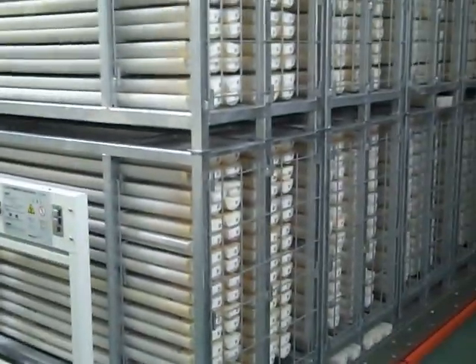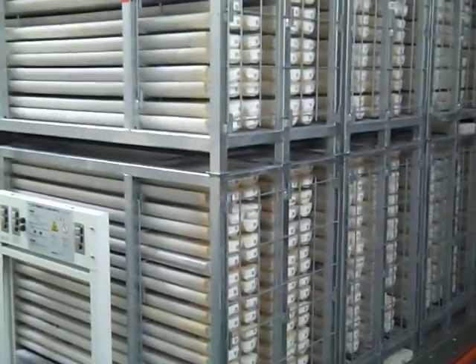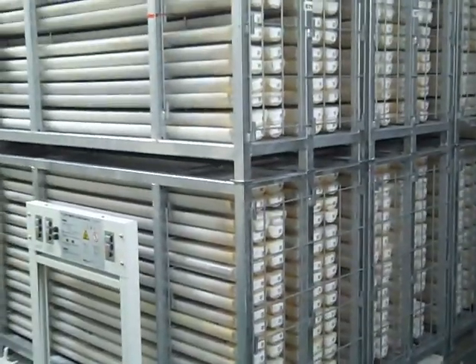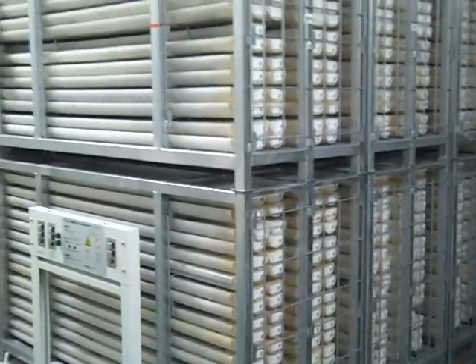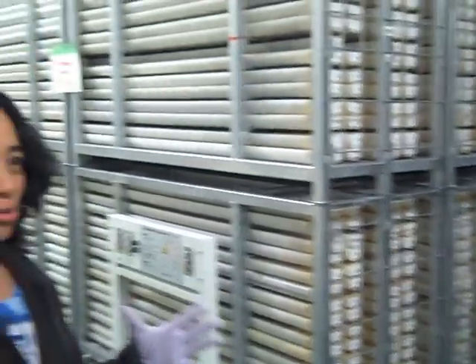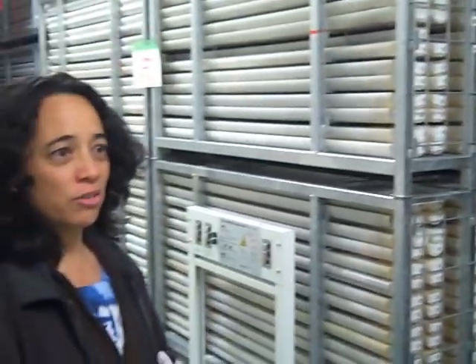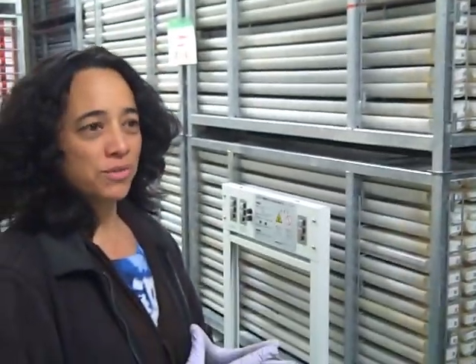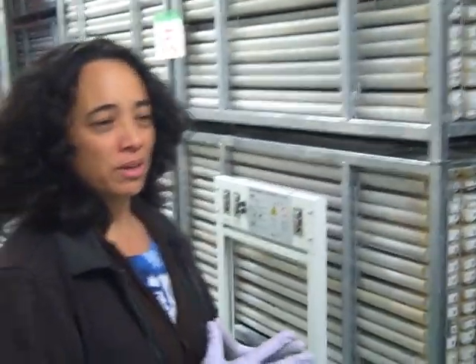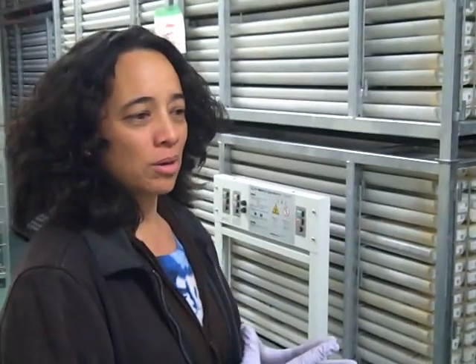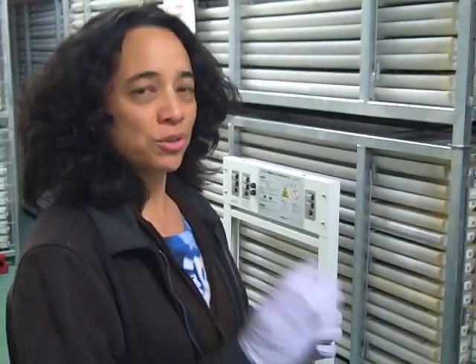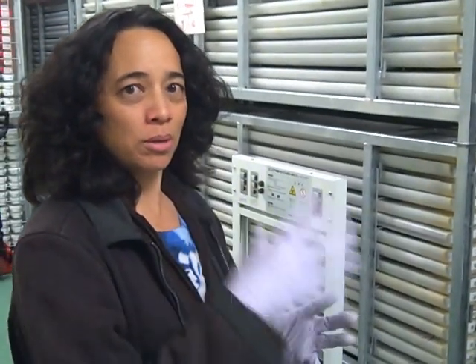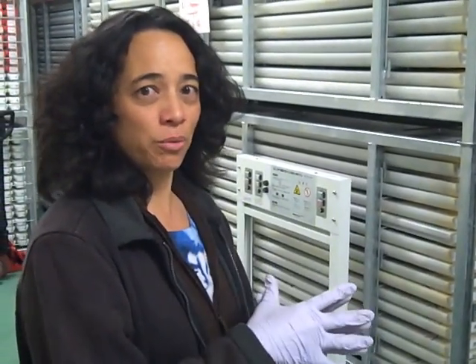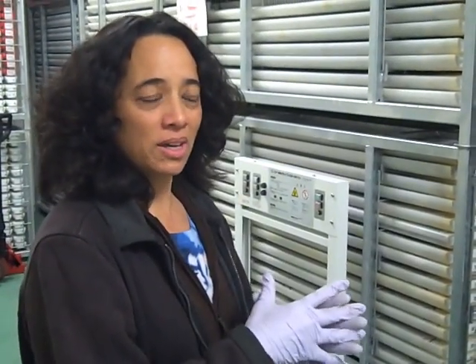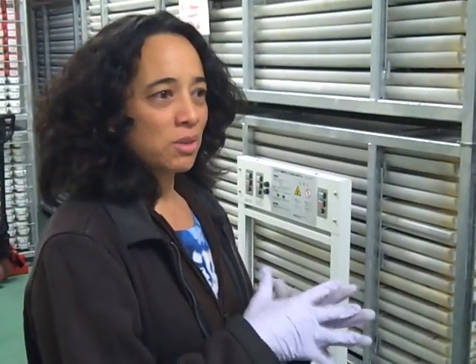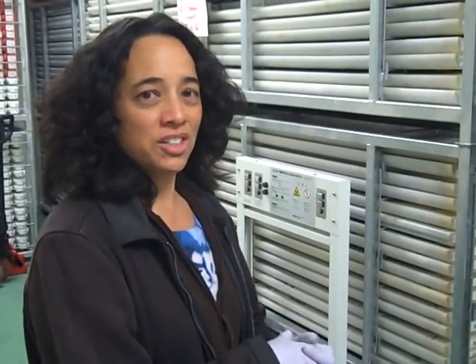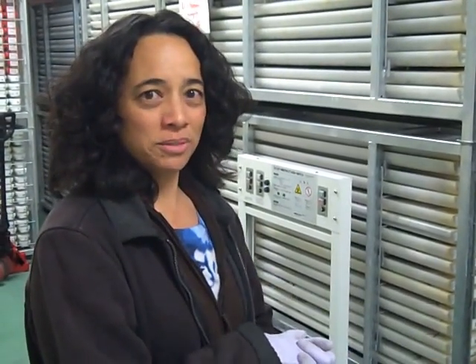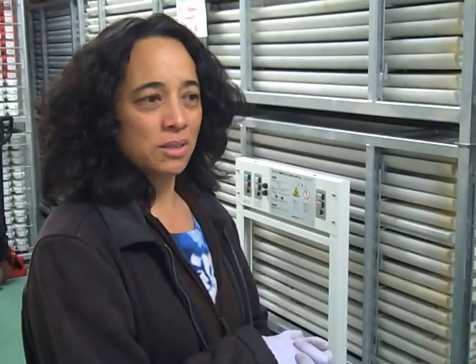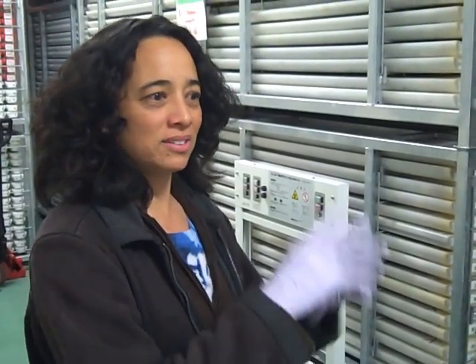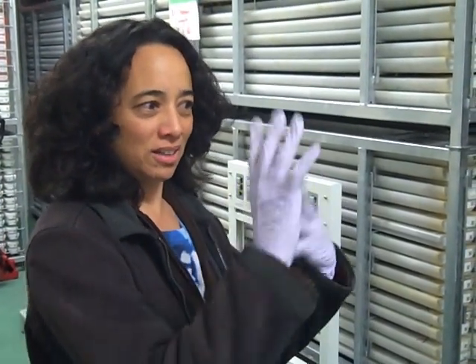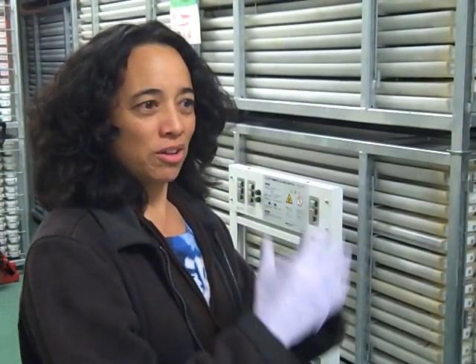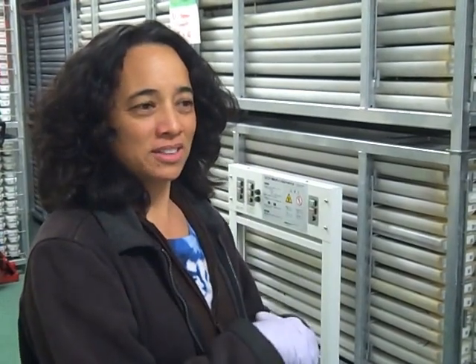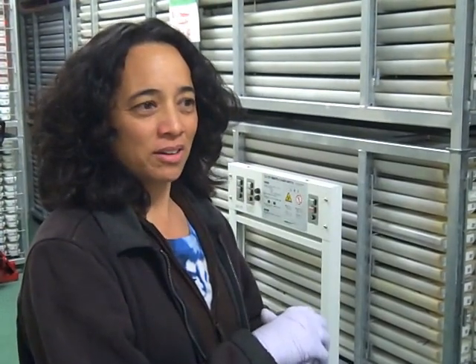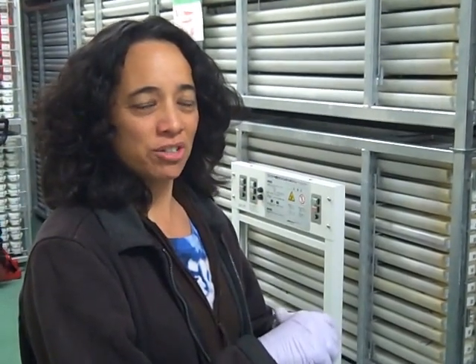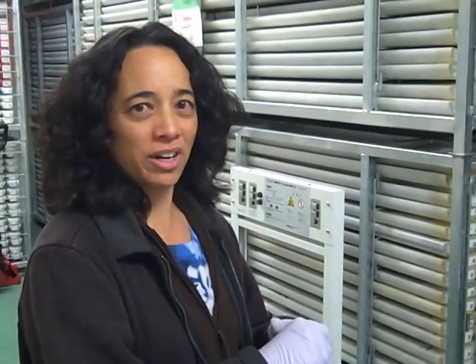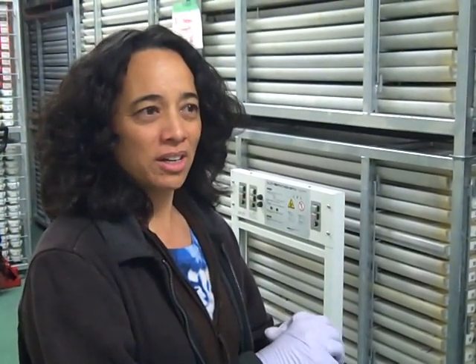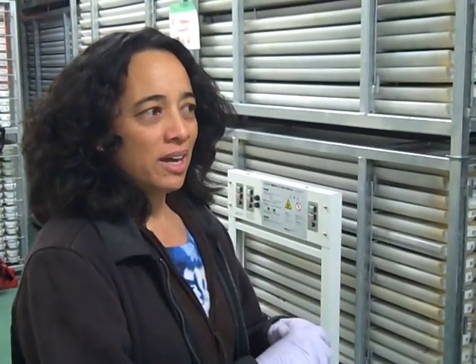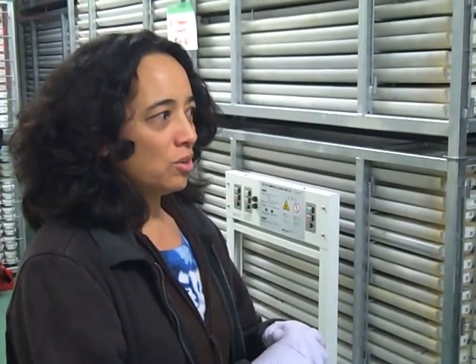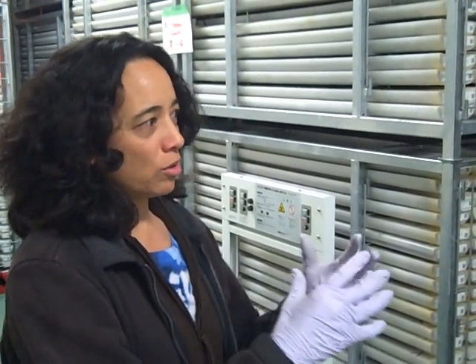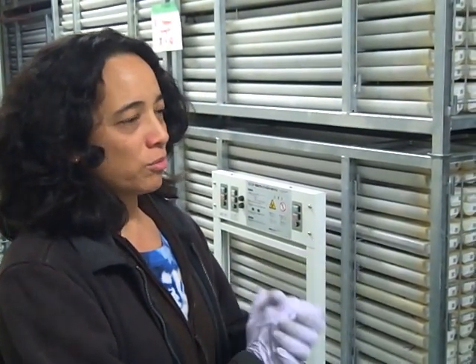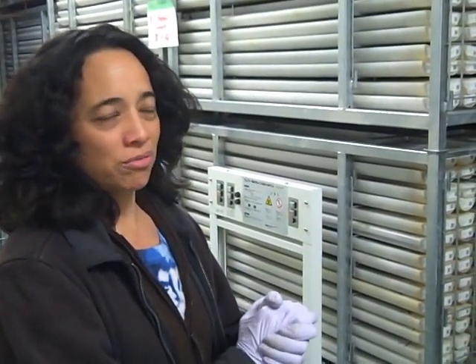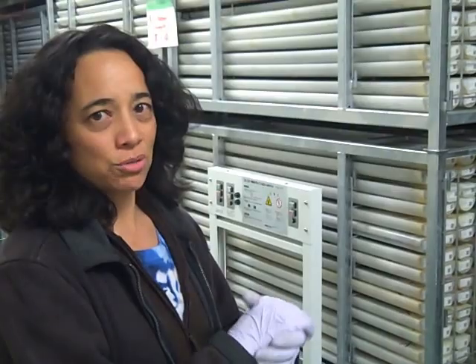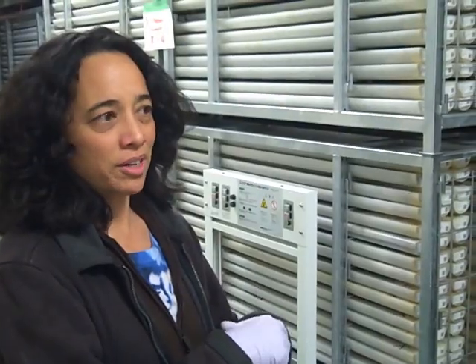In the Co-Chief repository, it's all the cores from the western Pacific Rim as well as the Indian Ocean. The Bering Sea qualifies in that geographical area, and so the cores from Expedition 323 are stored in here.